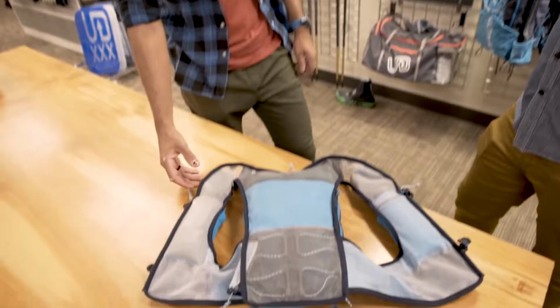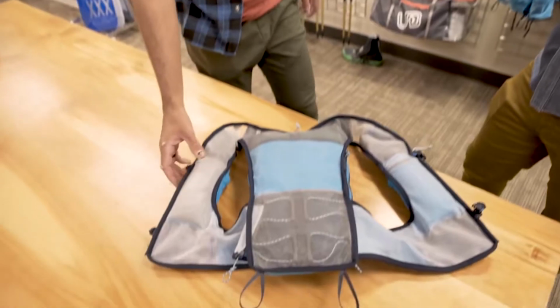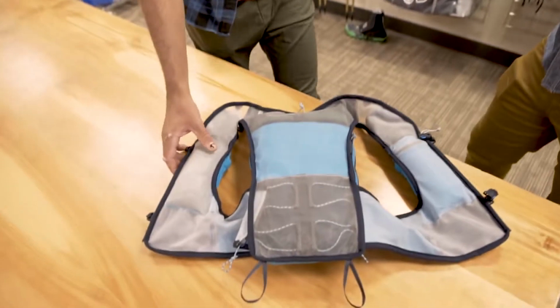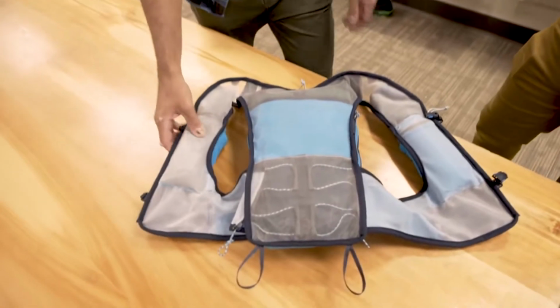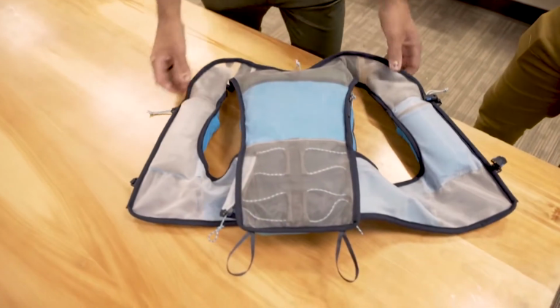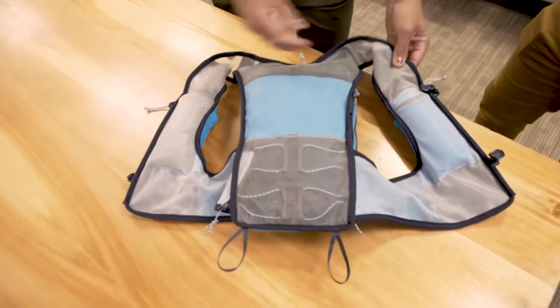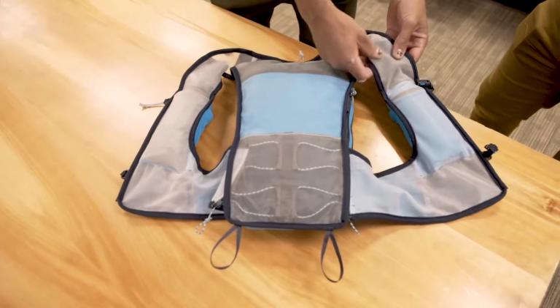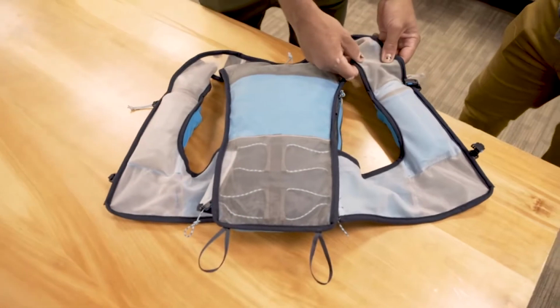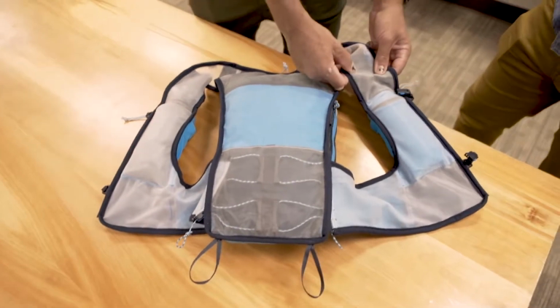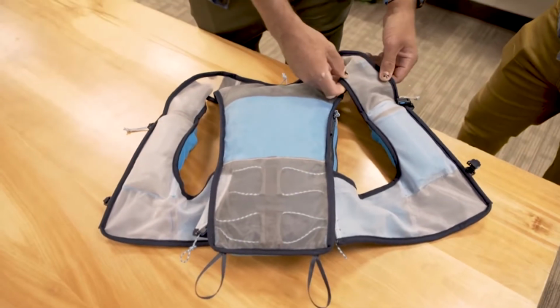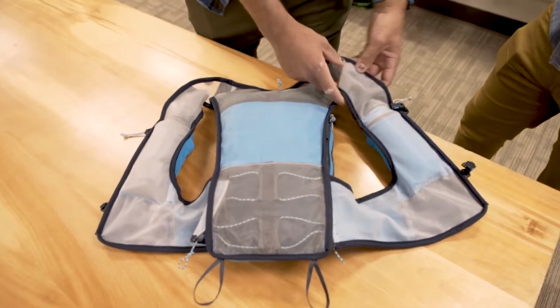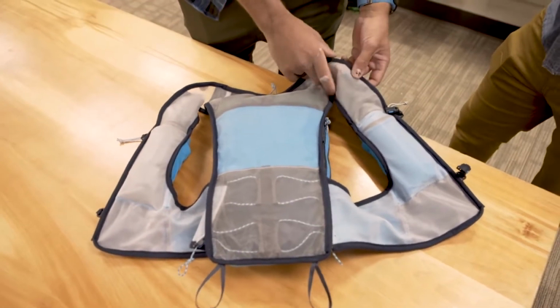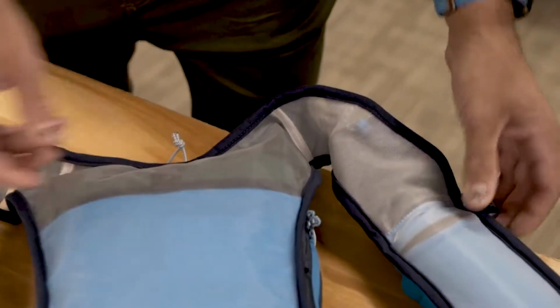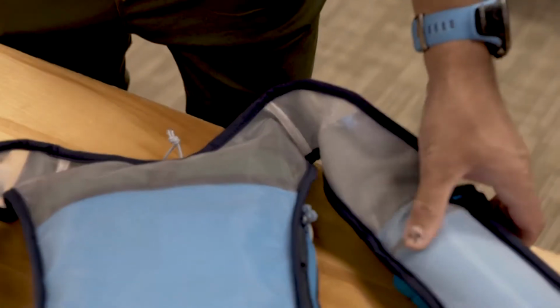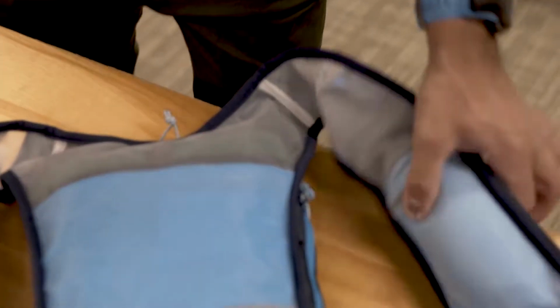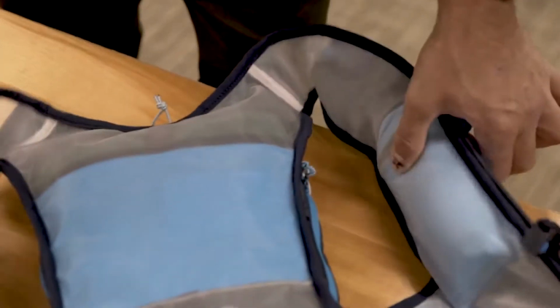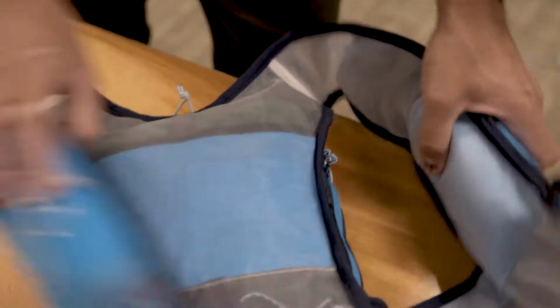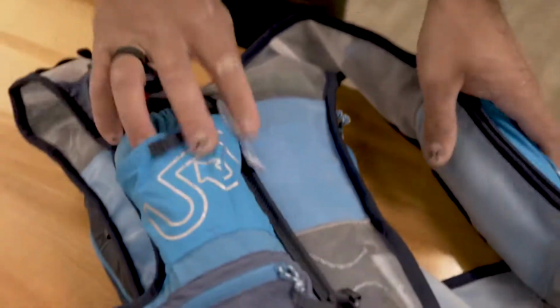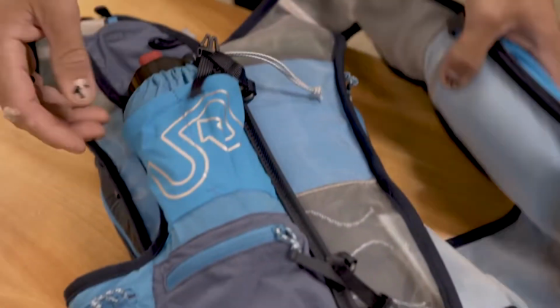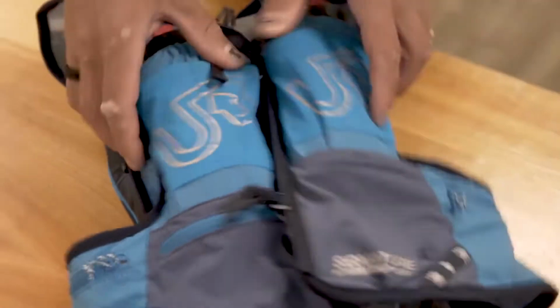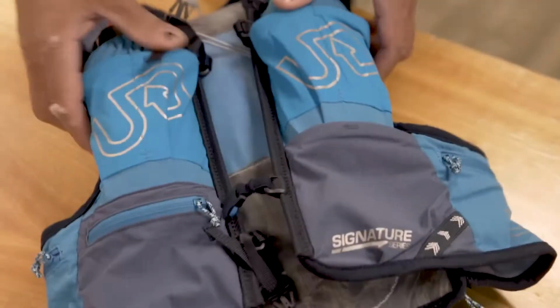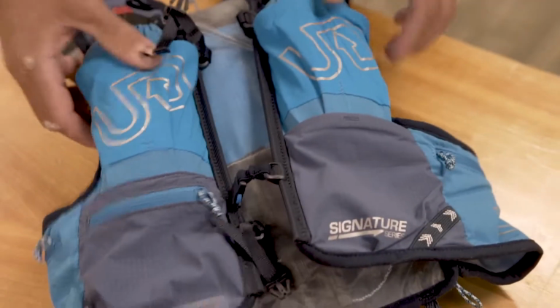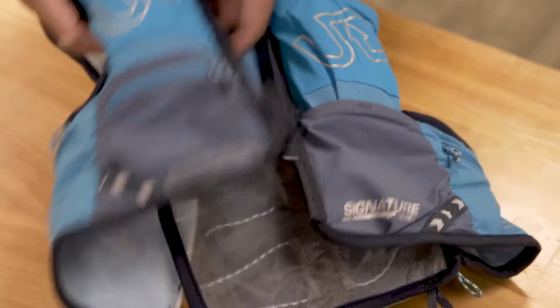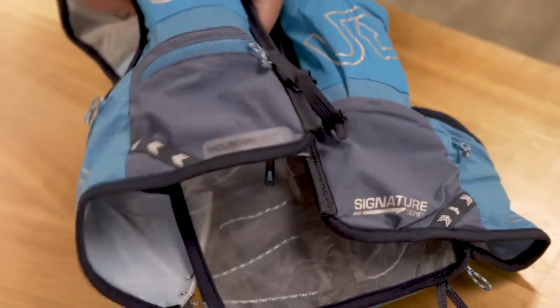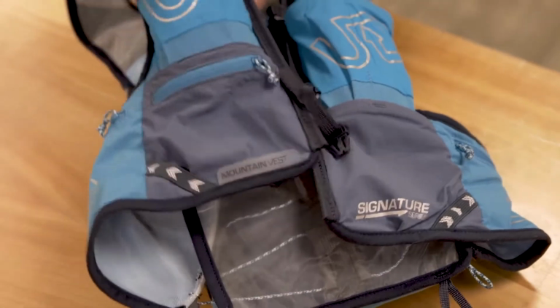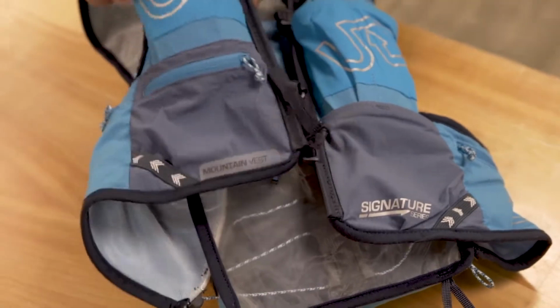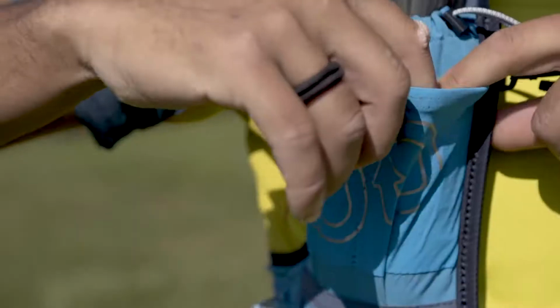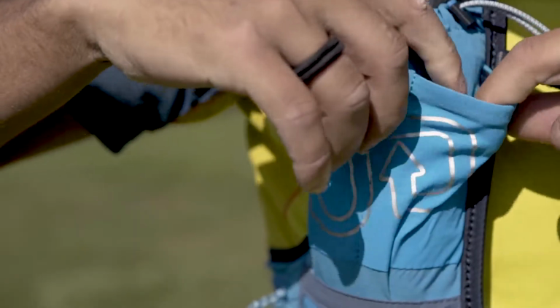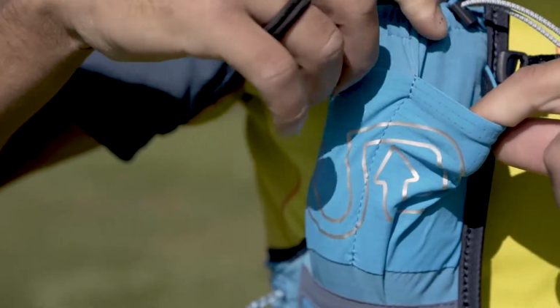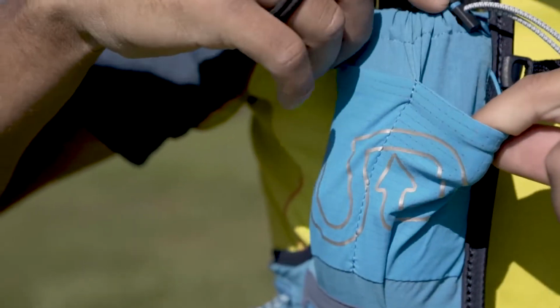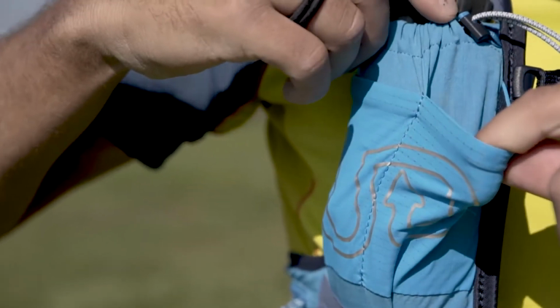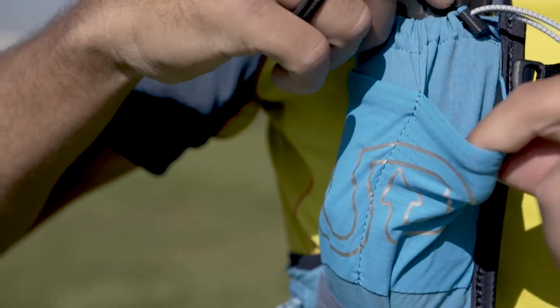The harness material is new — way more breathable and lighter. And a lot of the mesh on the pack is a much thinner, more expandable mesh that's also lighter.